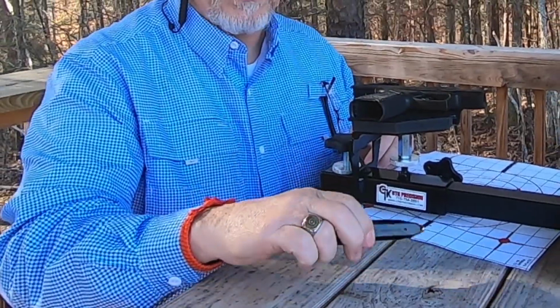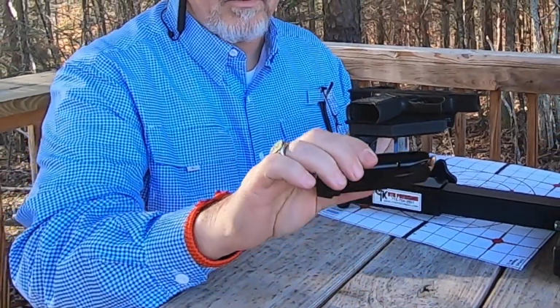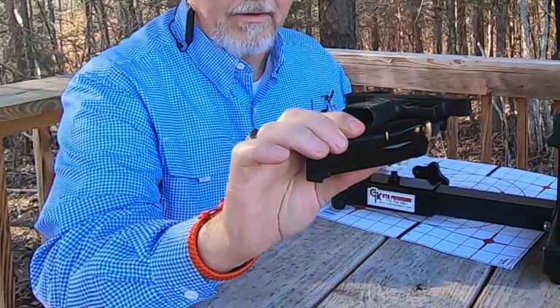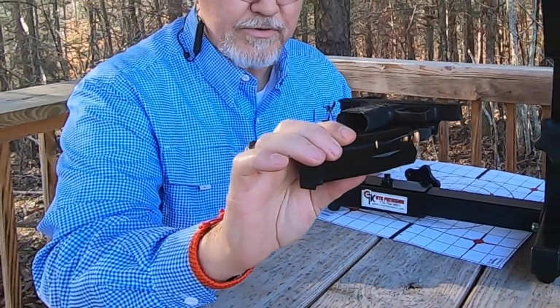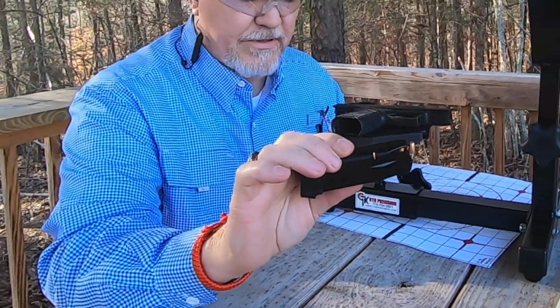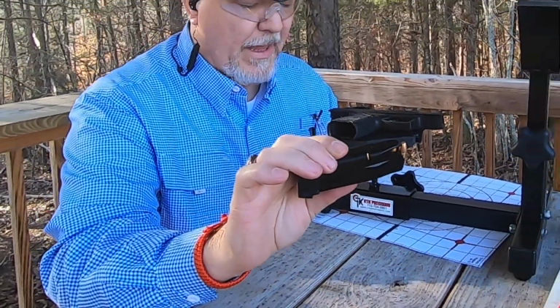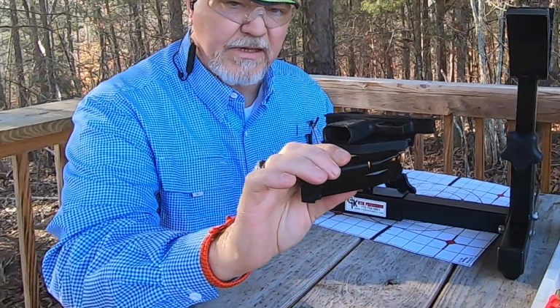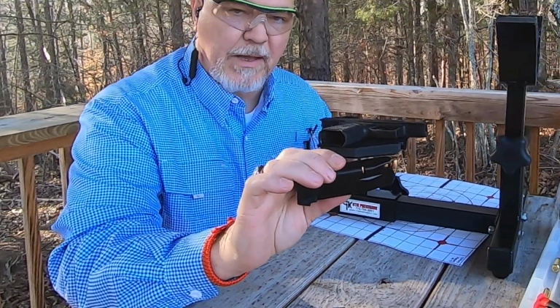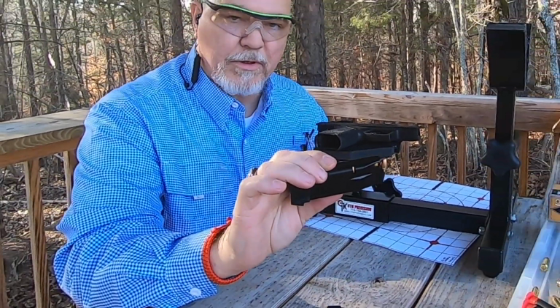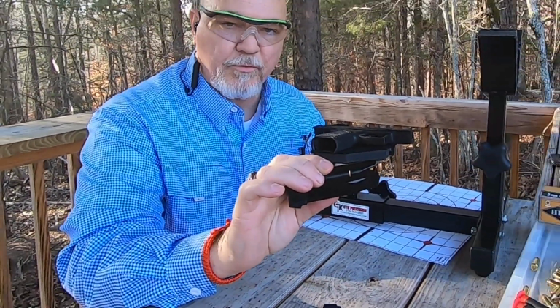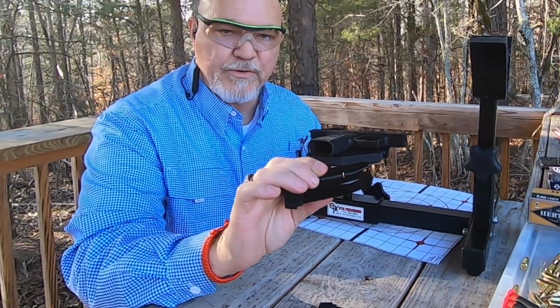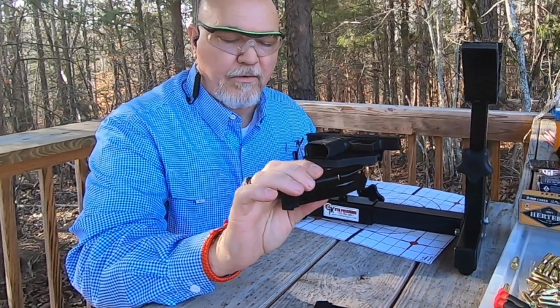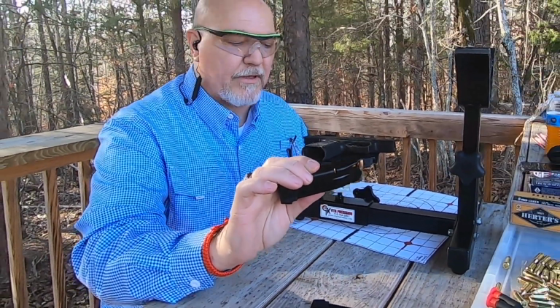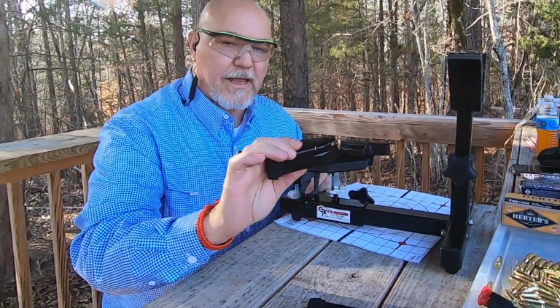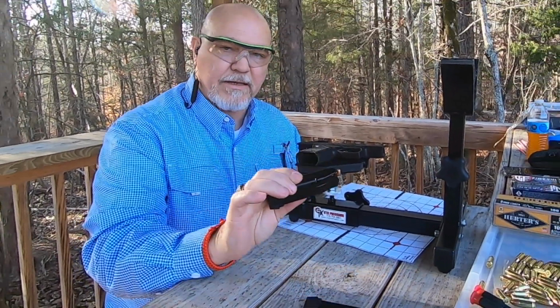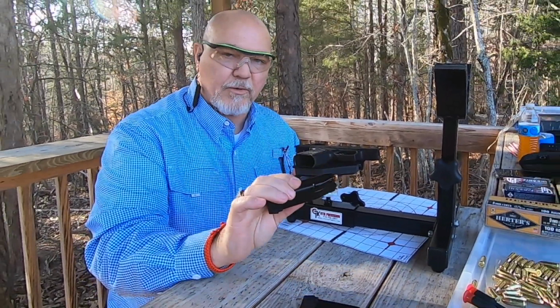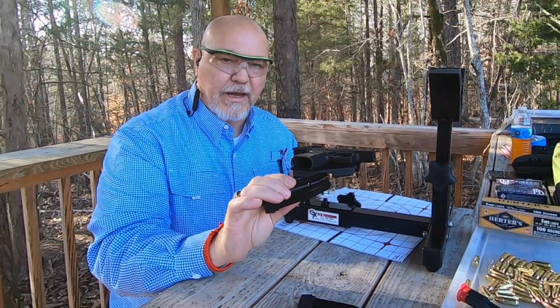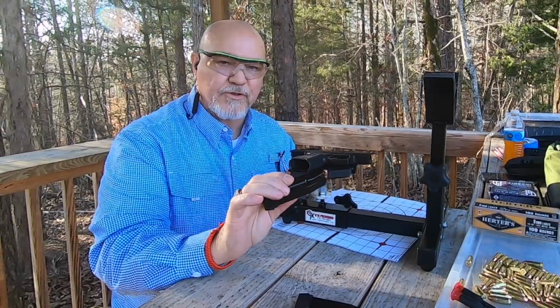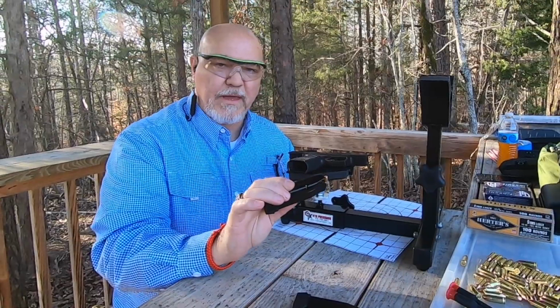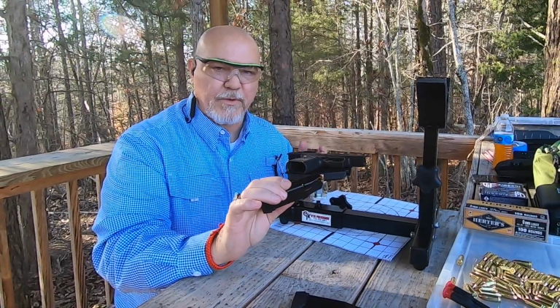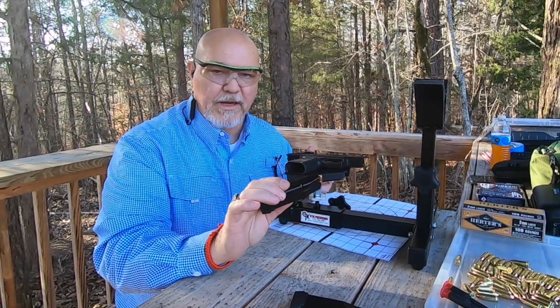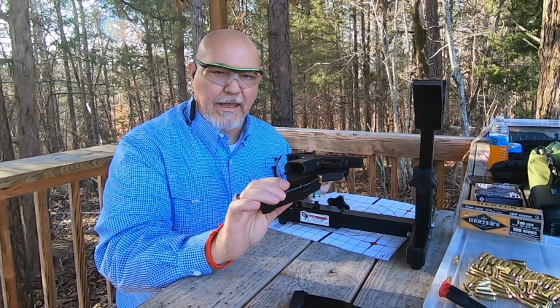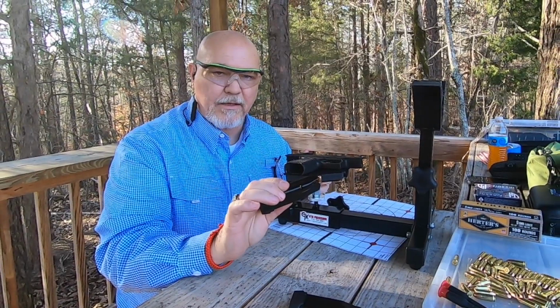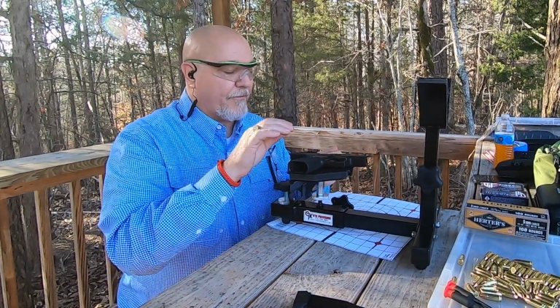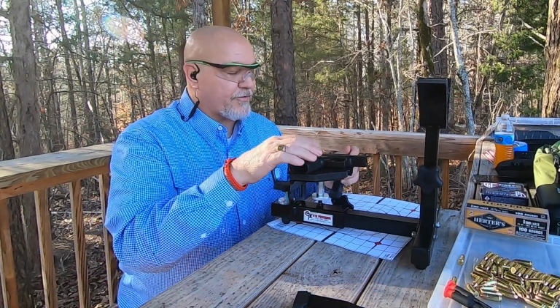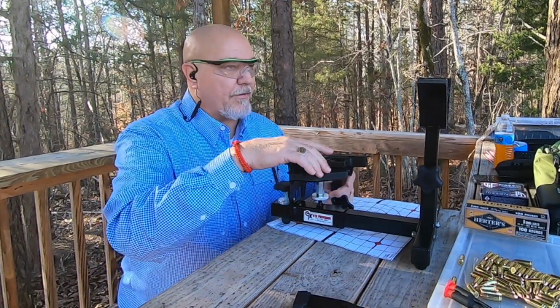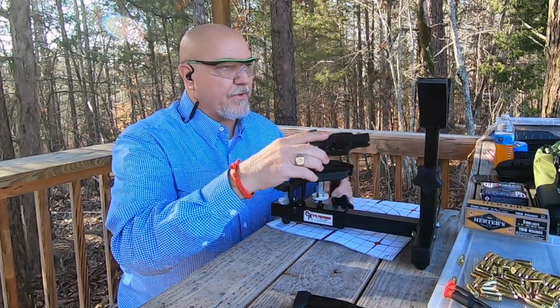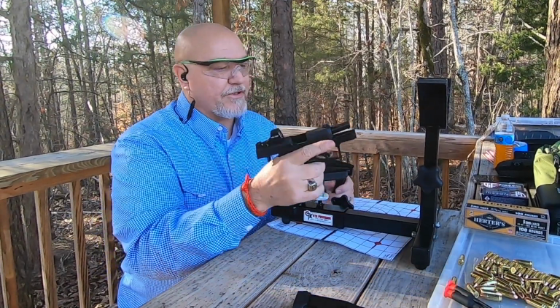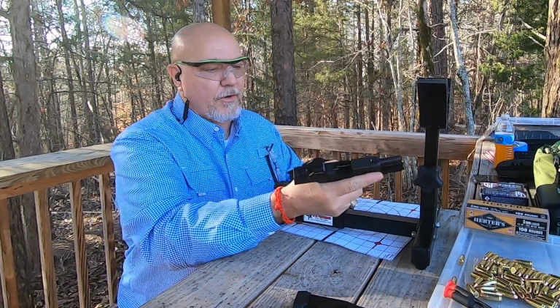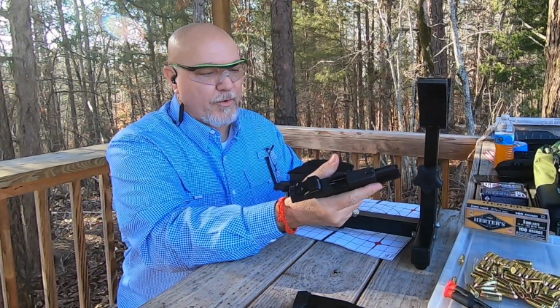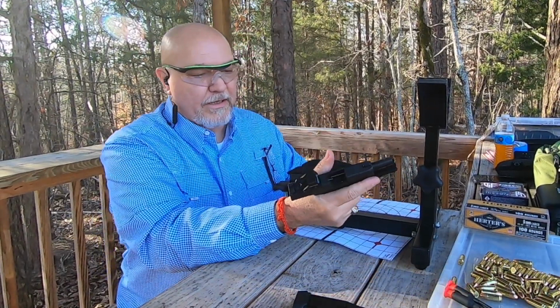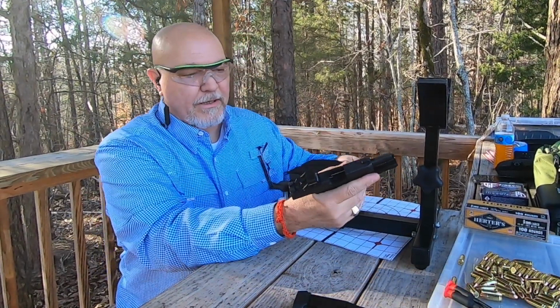When I first load these magazines, I'm only going to run 12 in them. I like to leave a little bit of extra space so it doesn't hang up on the first round as we get started with breaking it in.